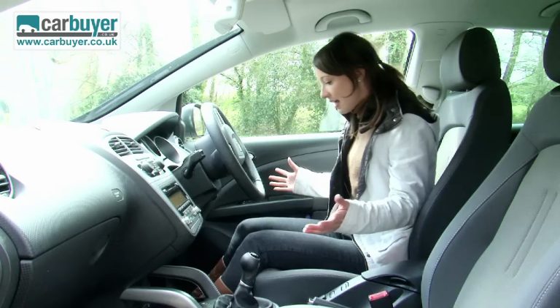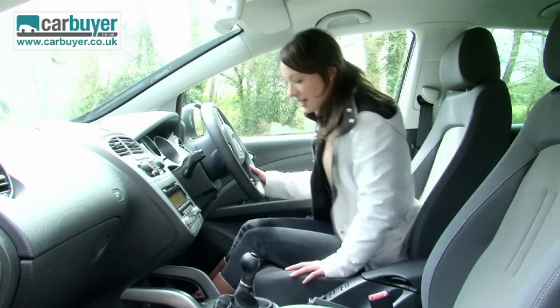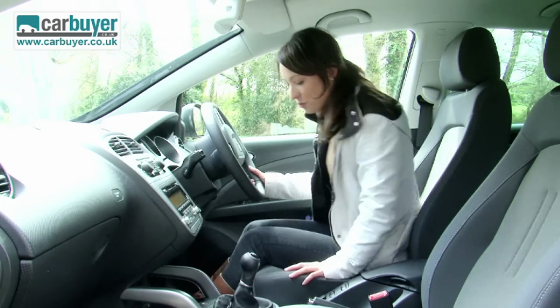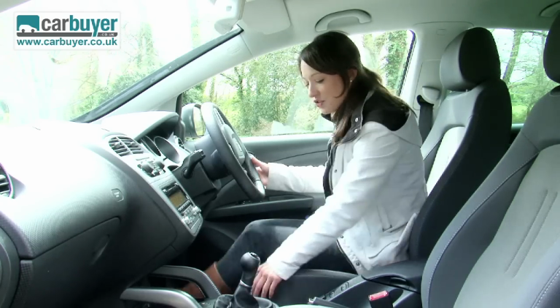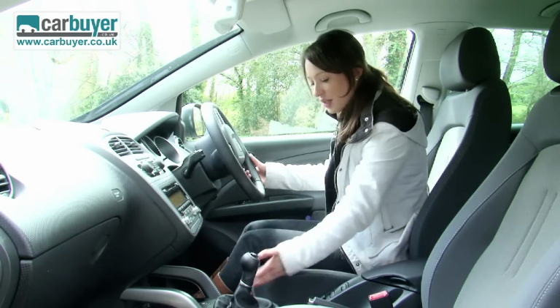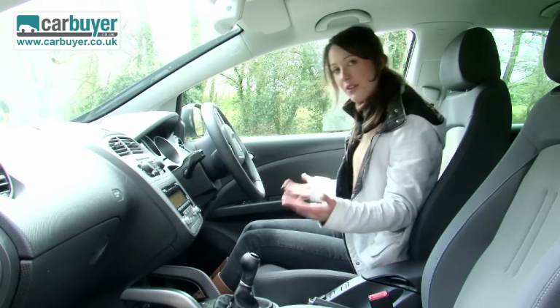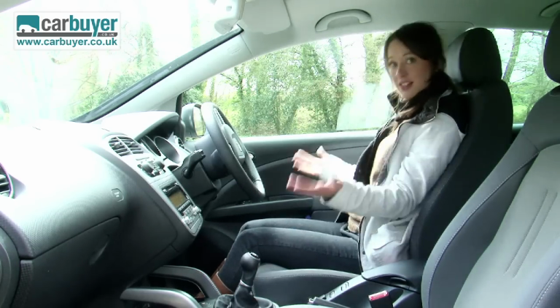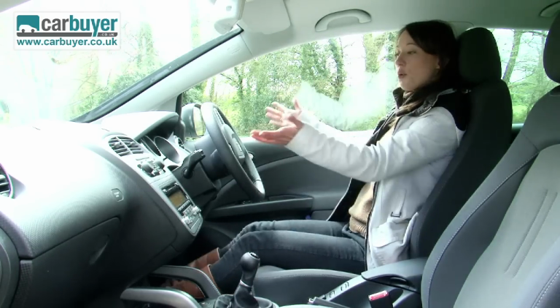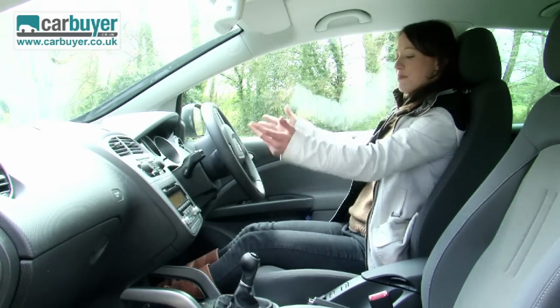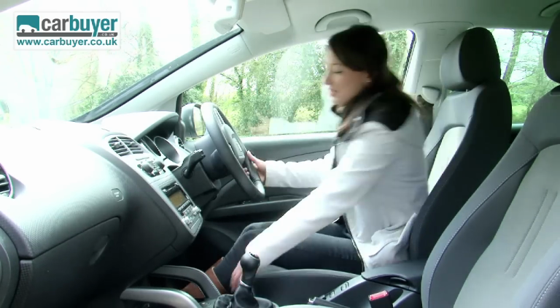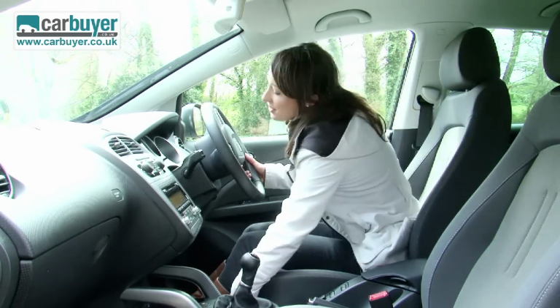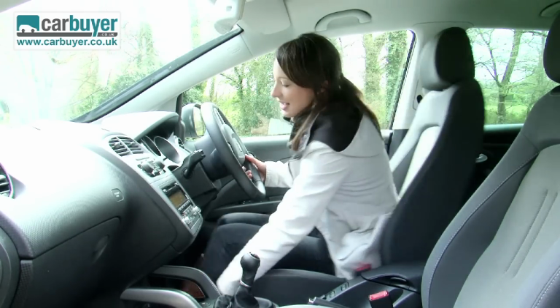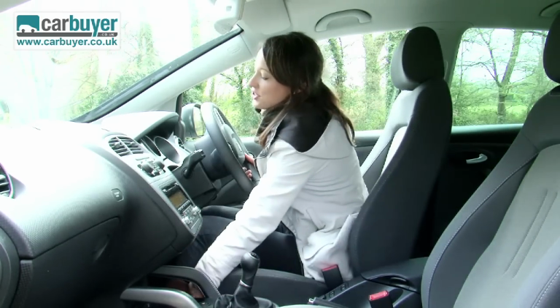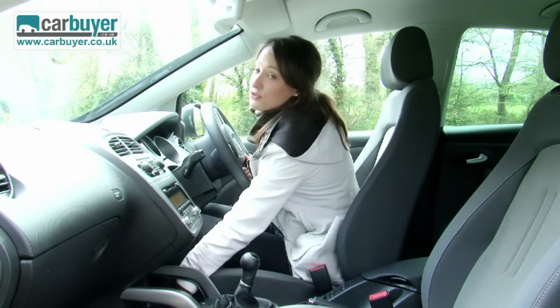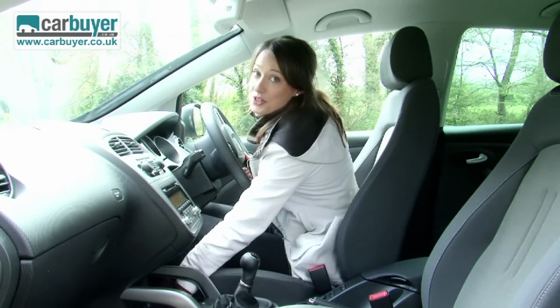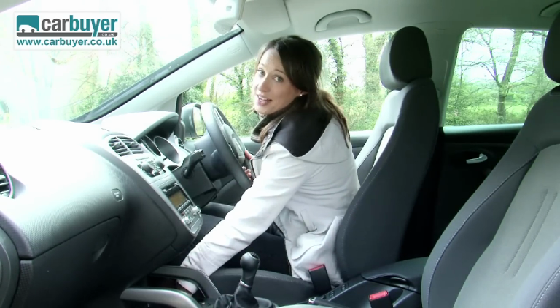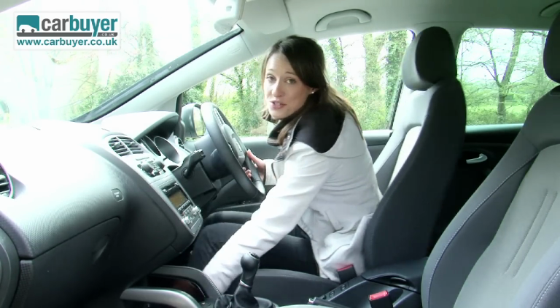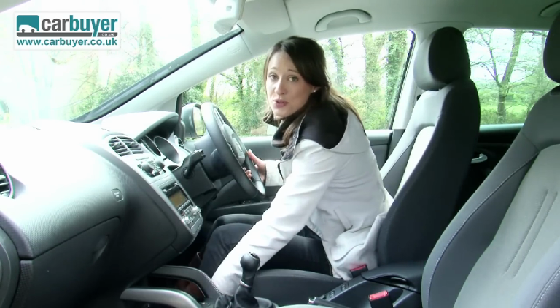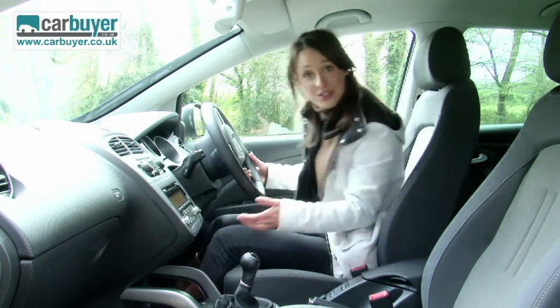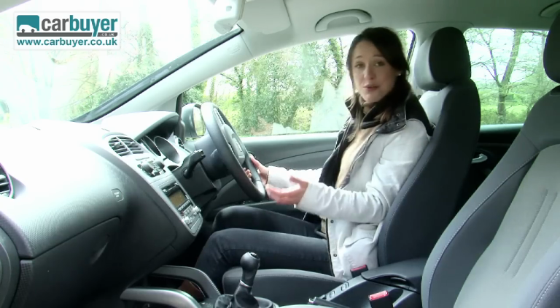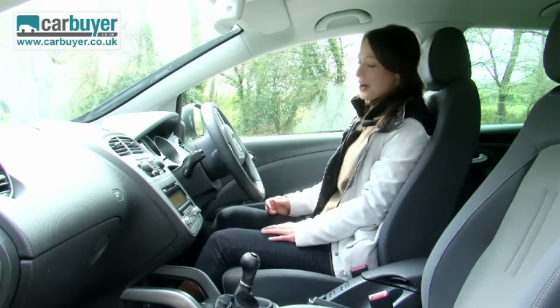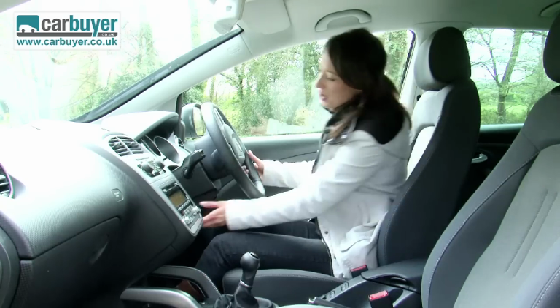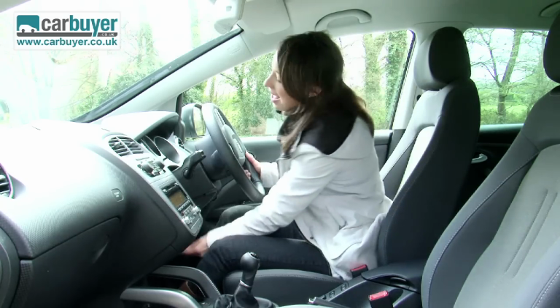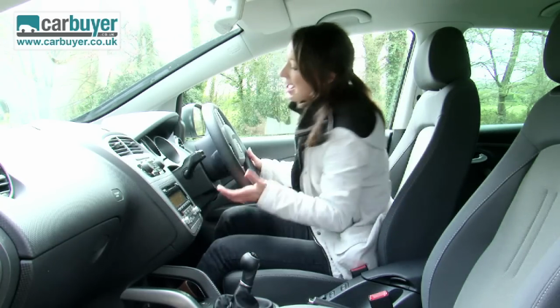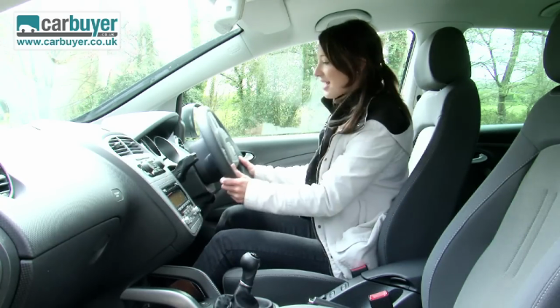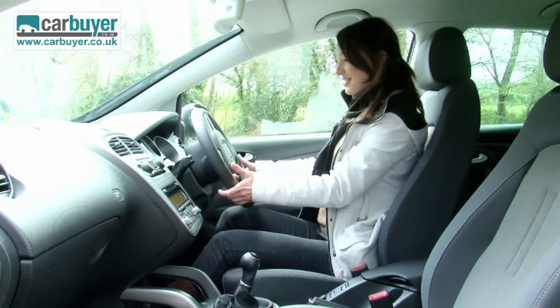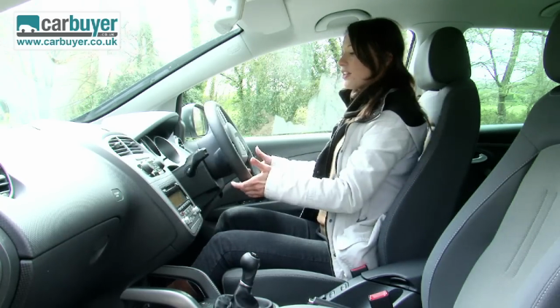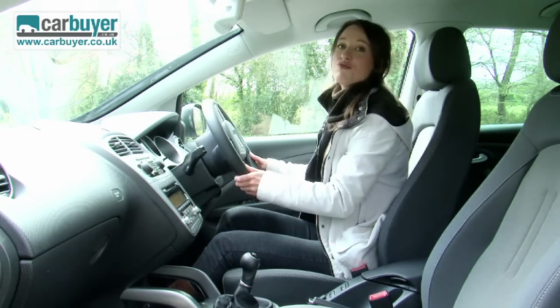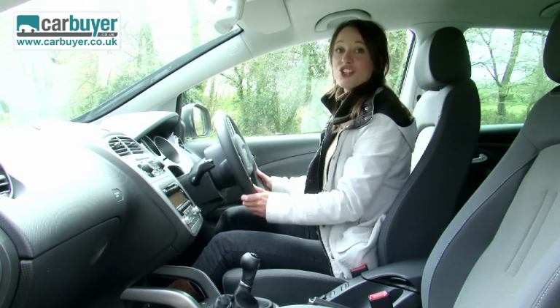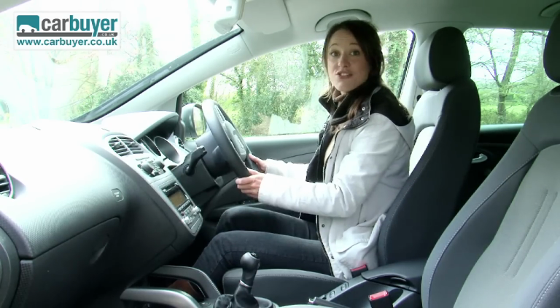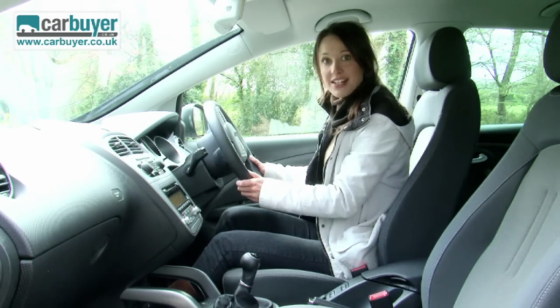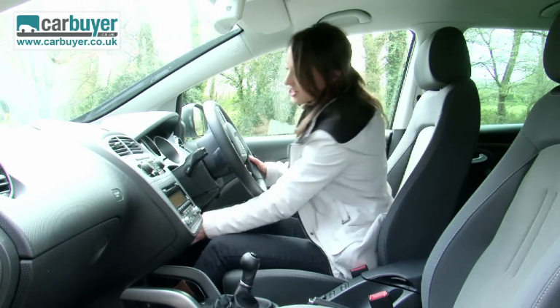To get comfortable for driving, the seat goes all the way back and also quite far forwards, so people shorter than me will be fine as well, and there is steering wheel reach and rake adjustment.